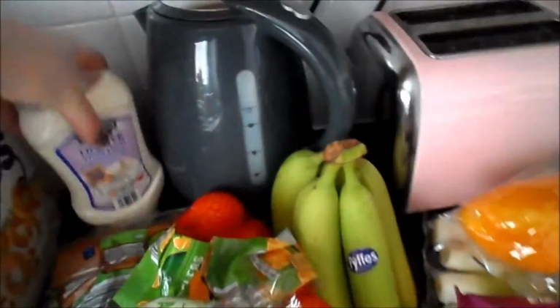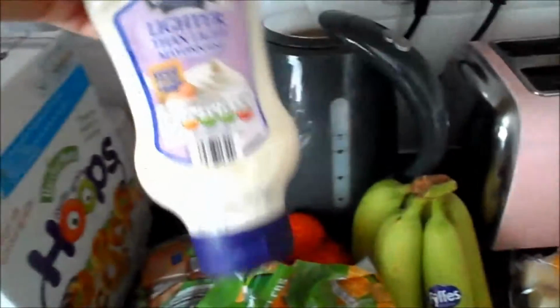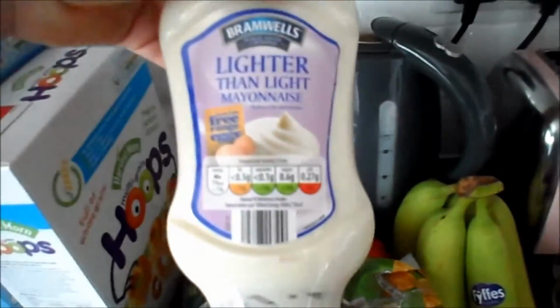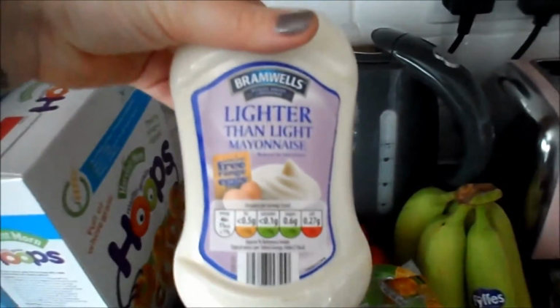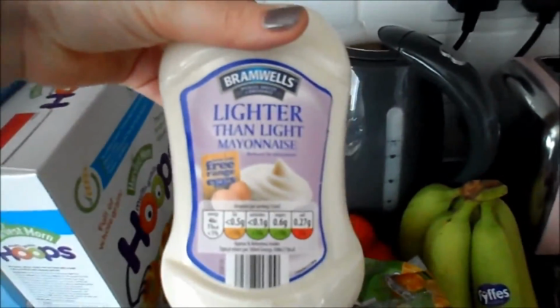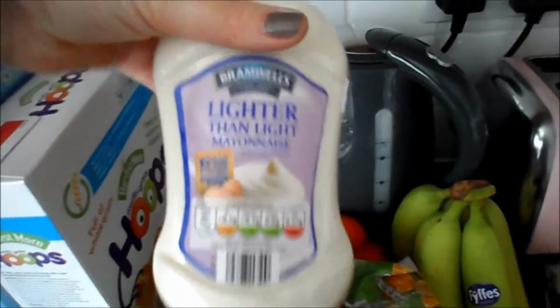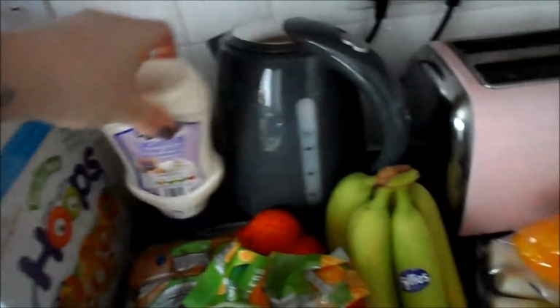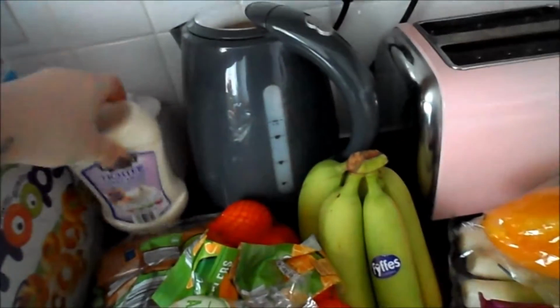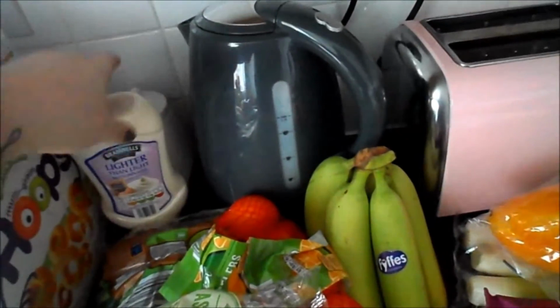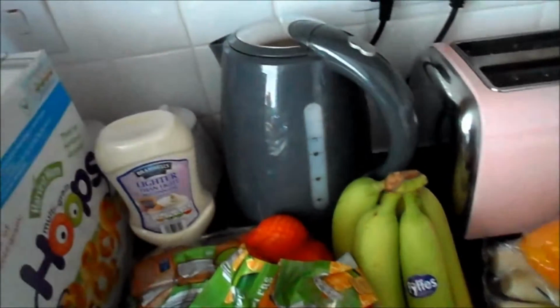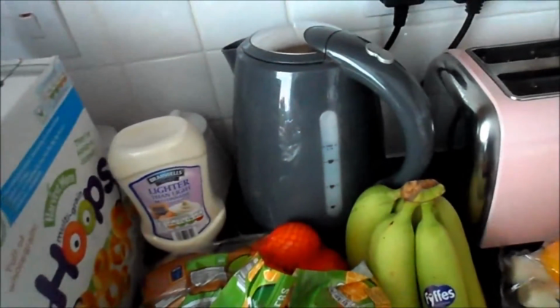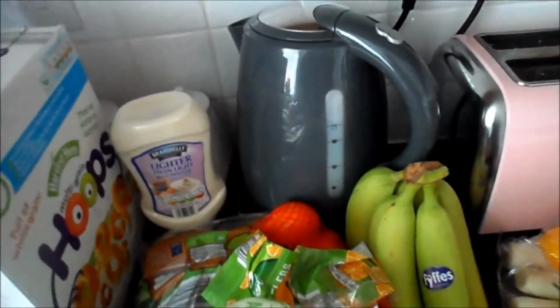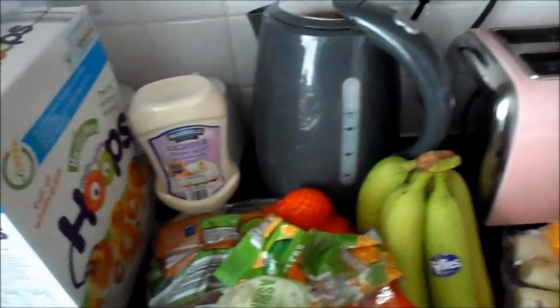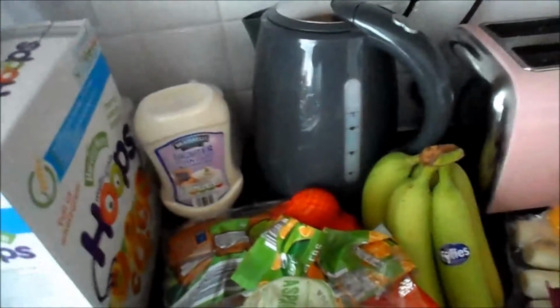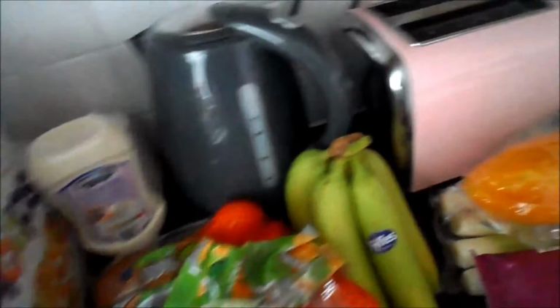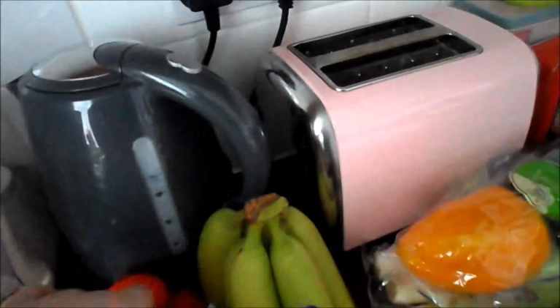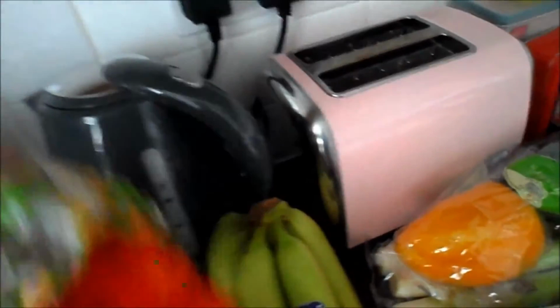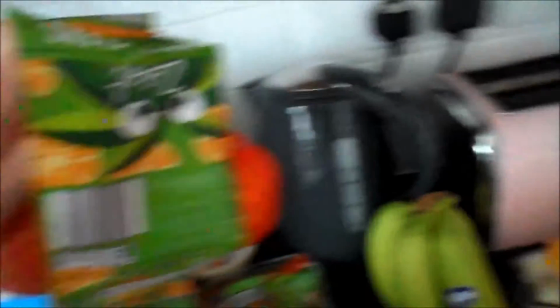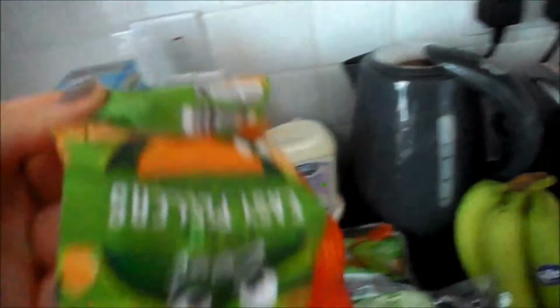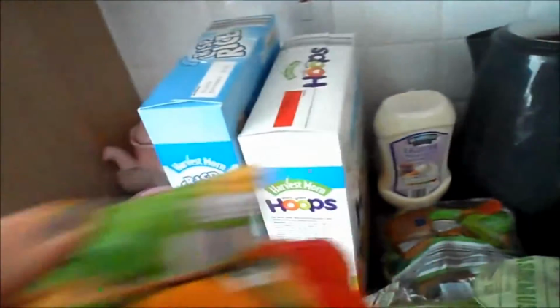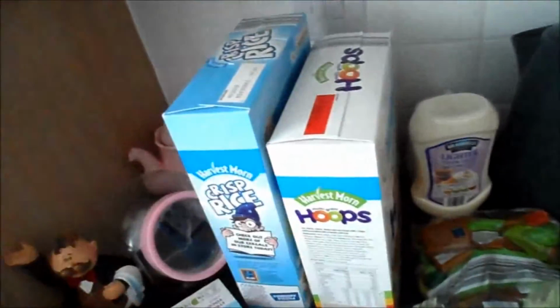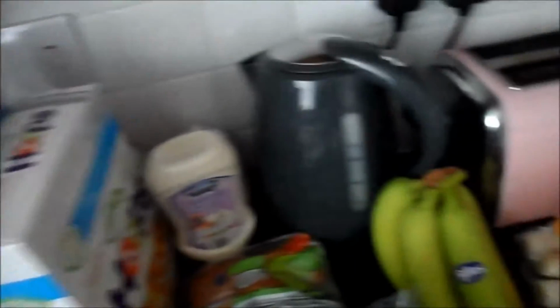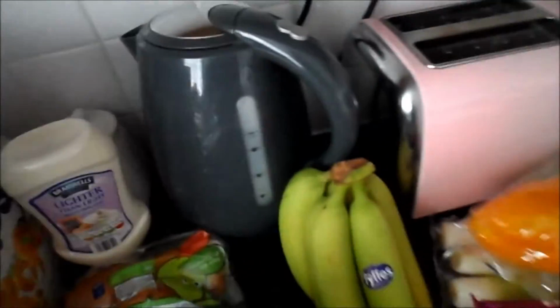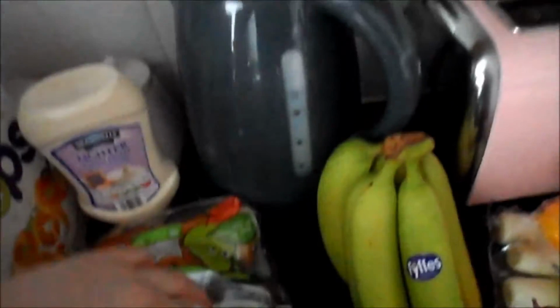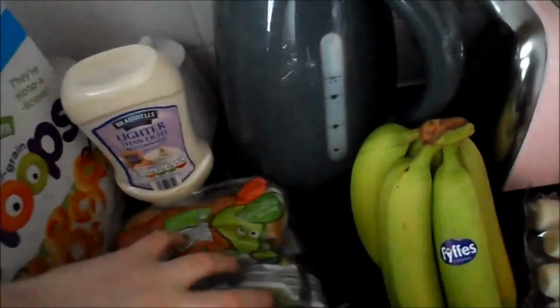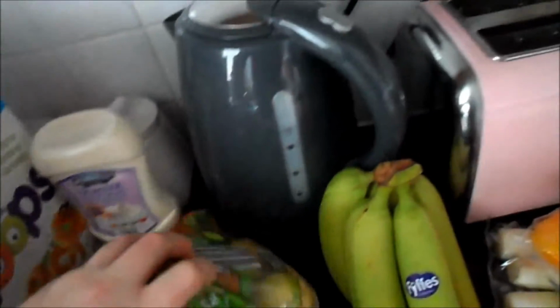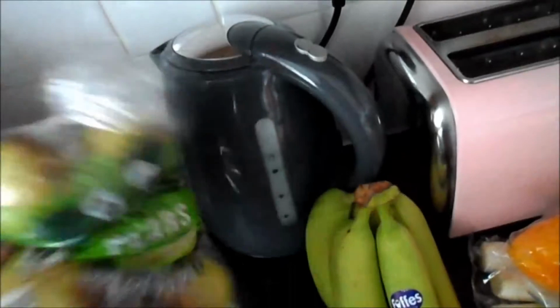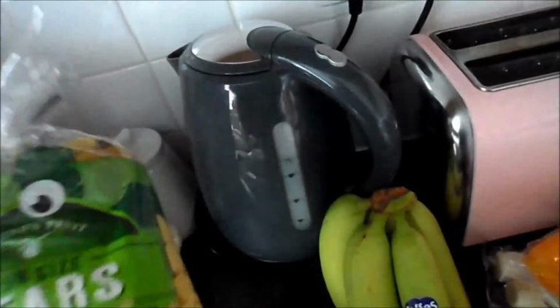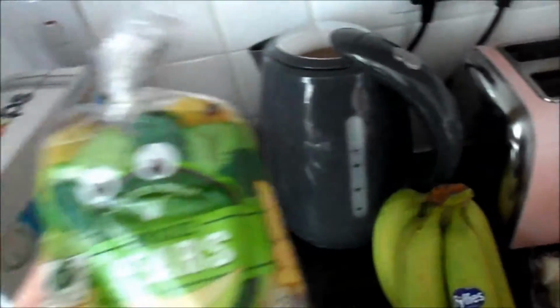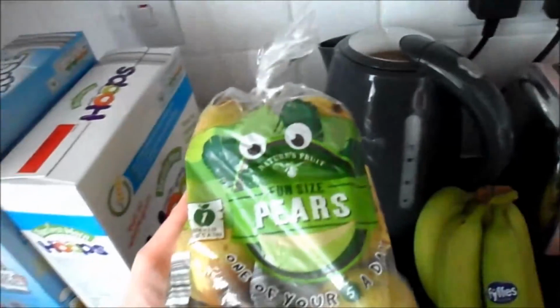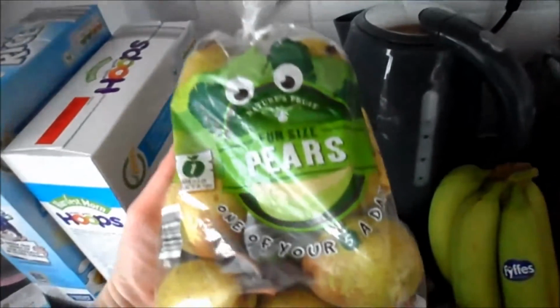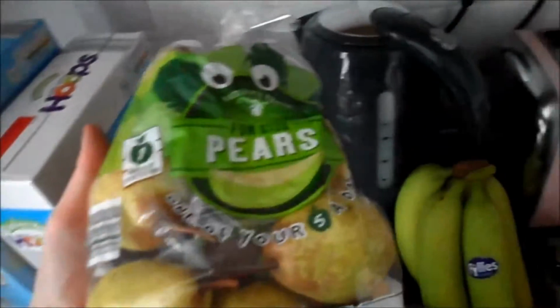Some lighter than light mayonnaise — this is half a sin for a tablespoon, I'm not 100% sure, but it's quite low. I got some easy peelers and some fun sized pears.